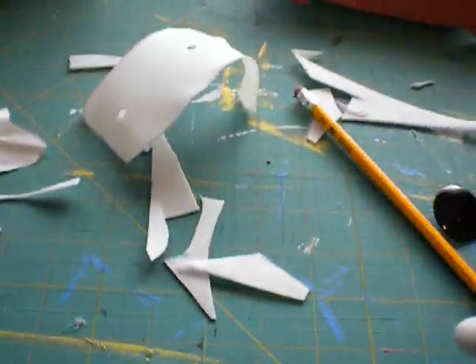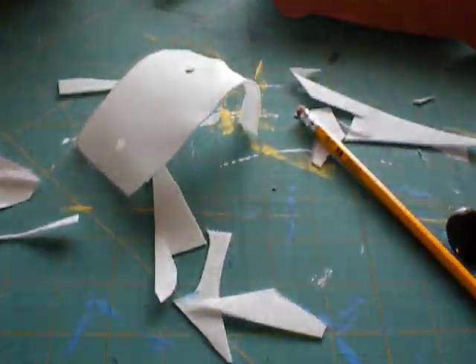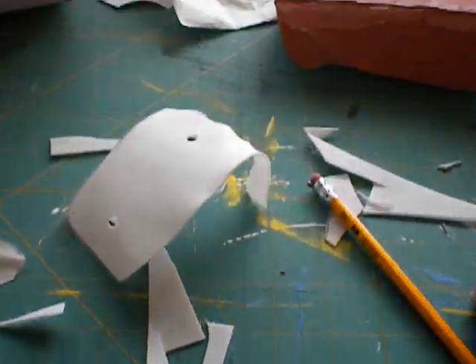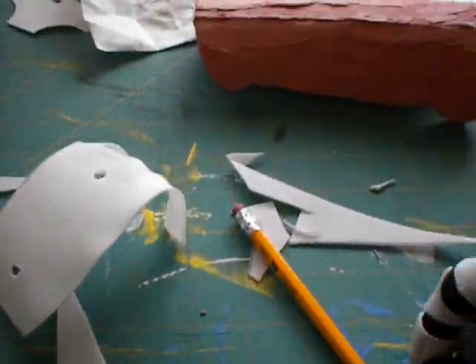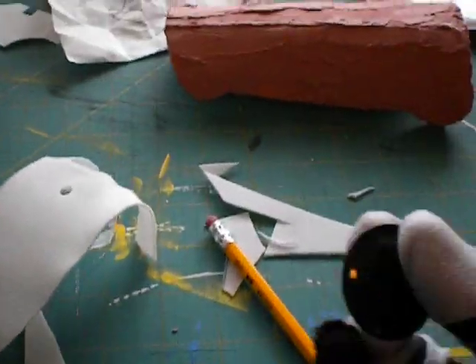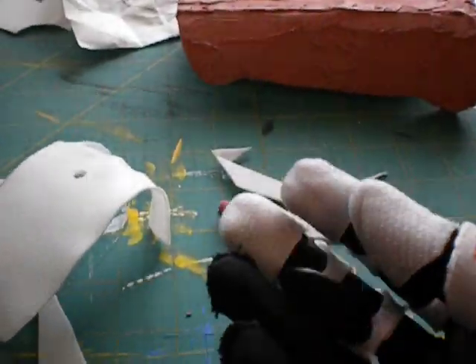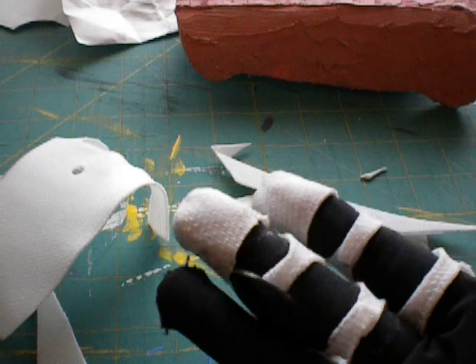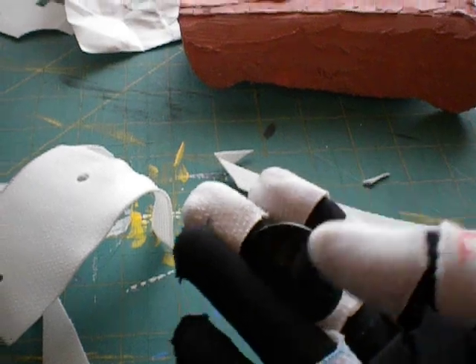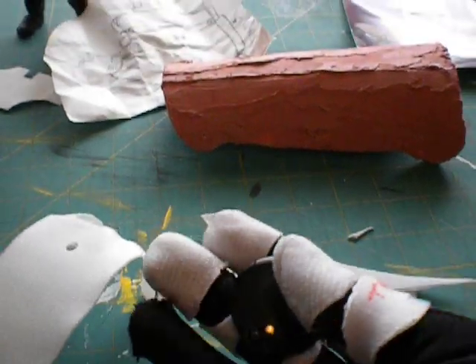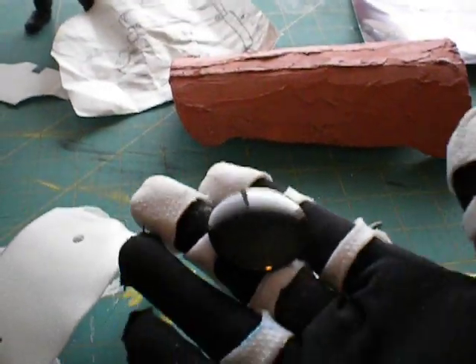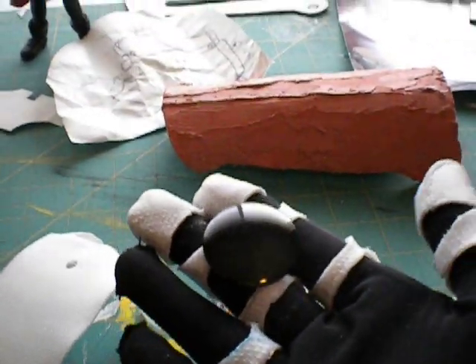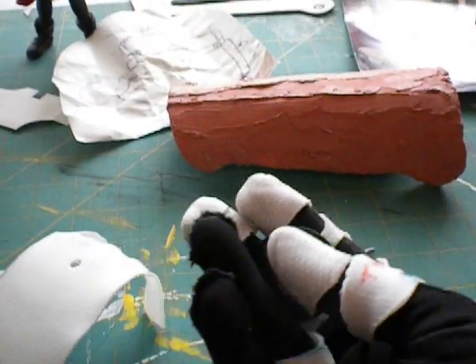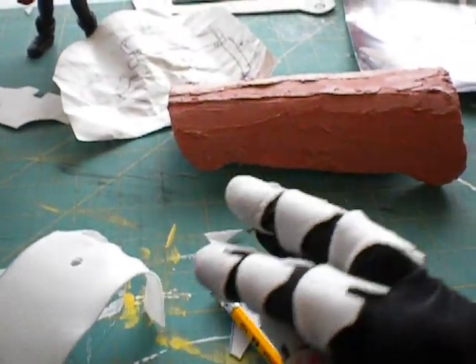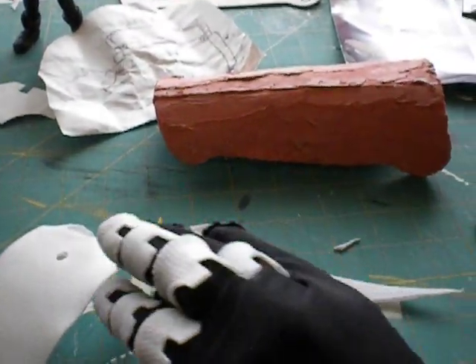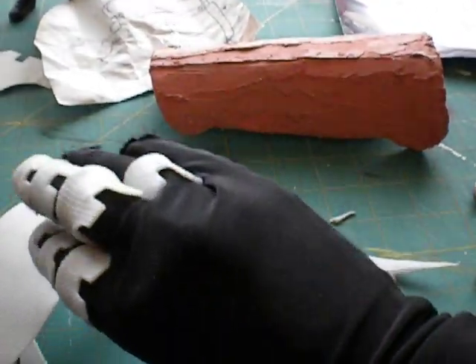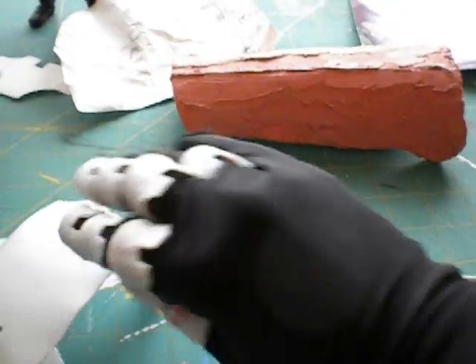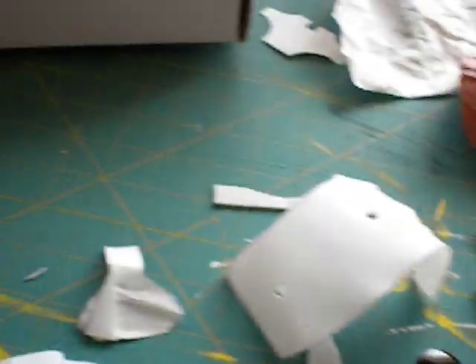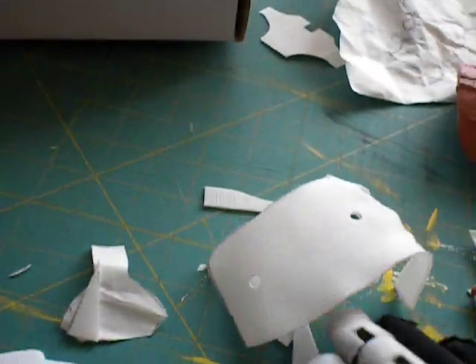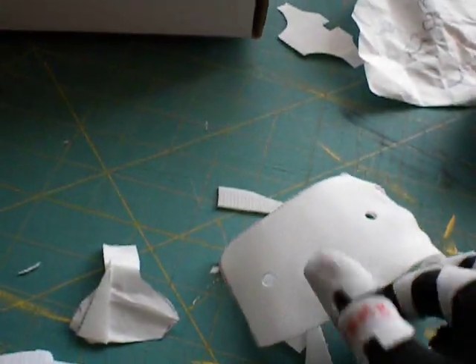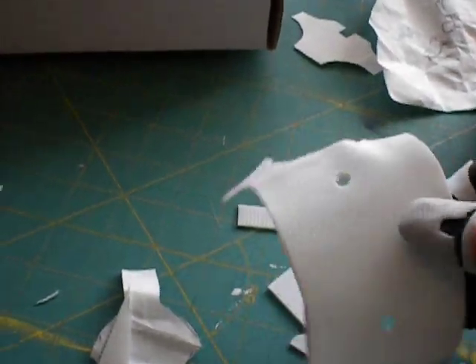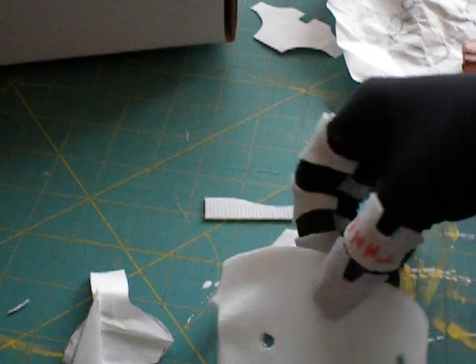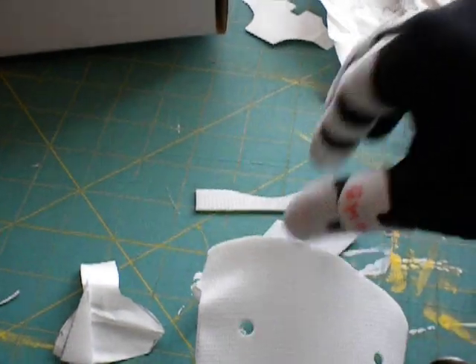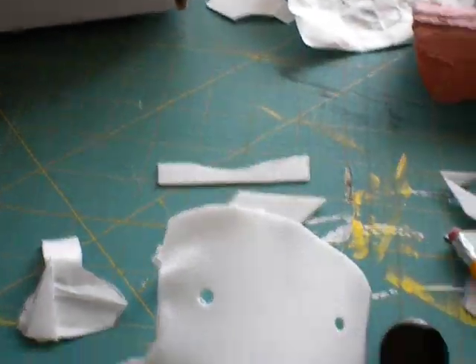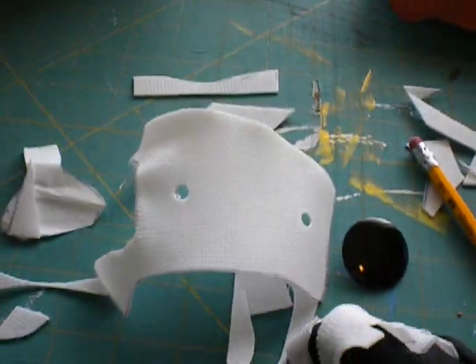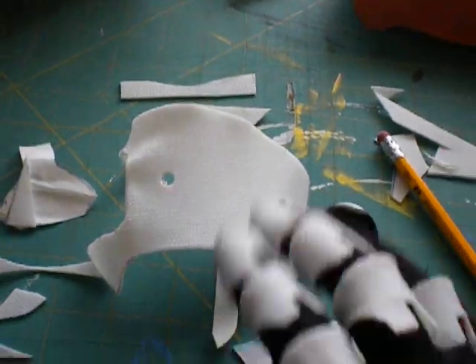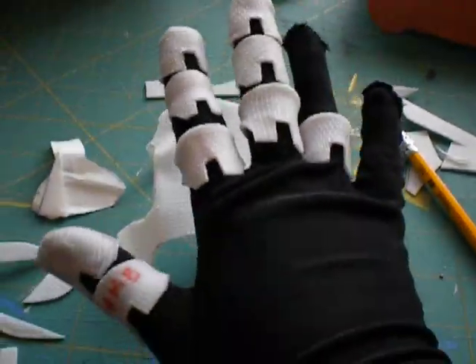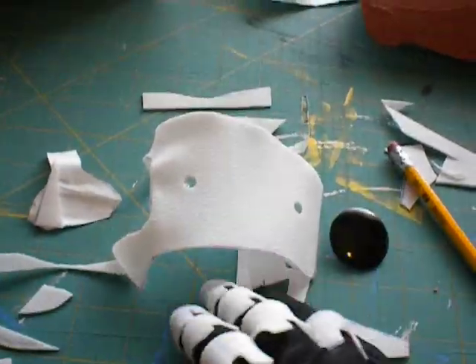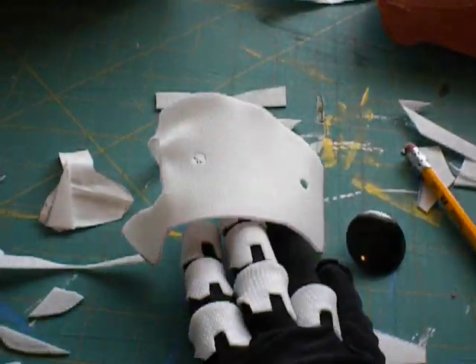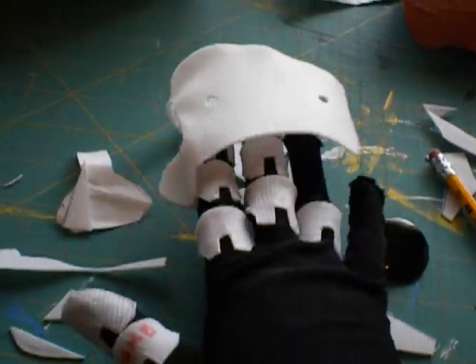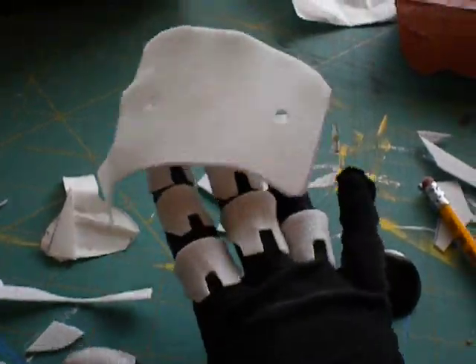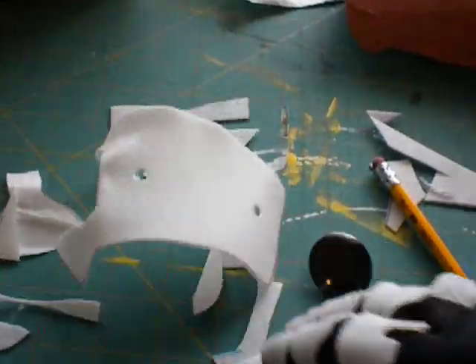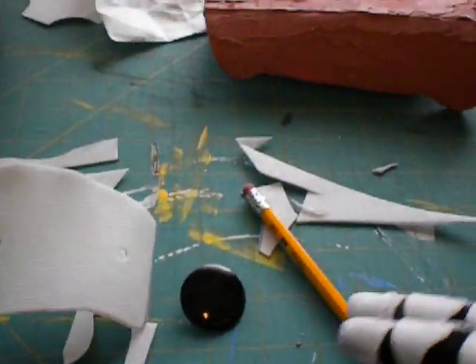So yeah, these are the screws that are going to go on the palm and the tops of my hand. This is the piece that goes over the top of the hand, but it's not really looking good yet.